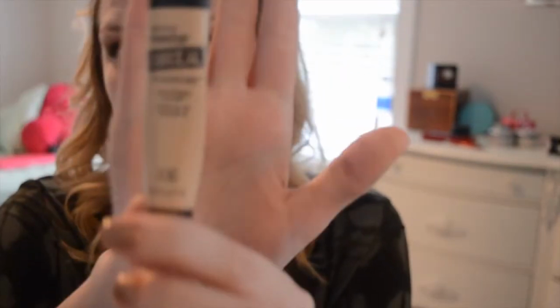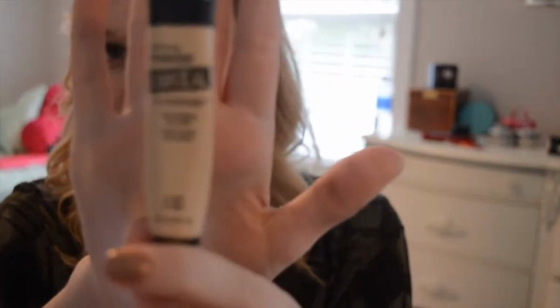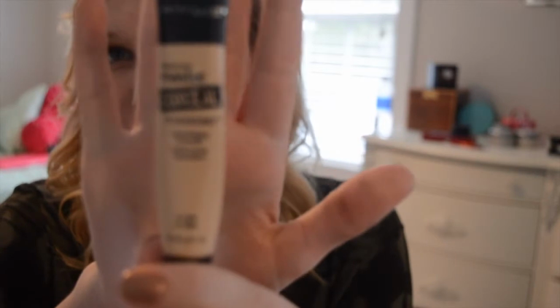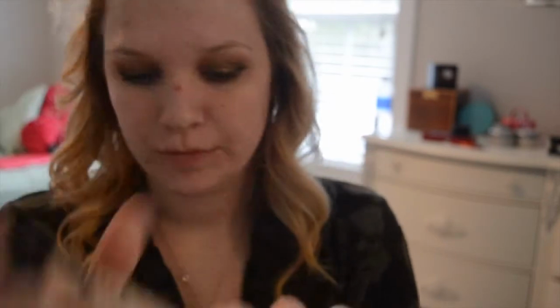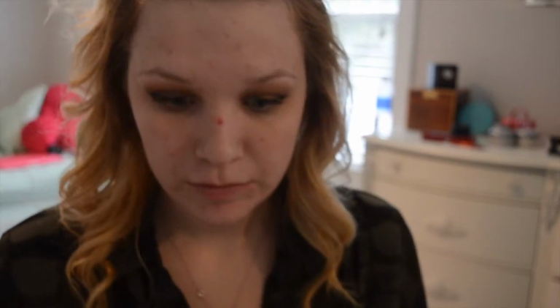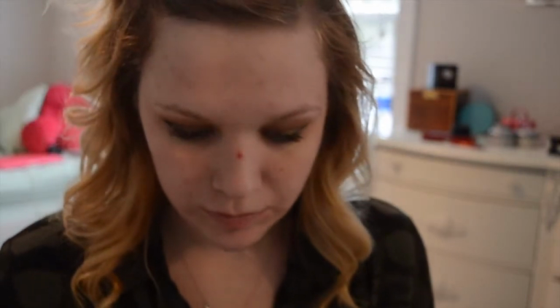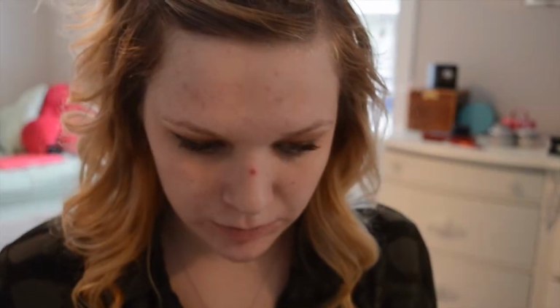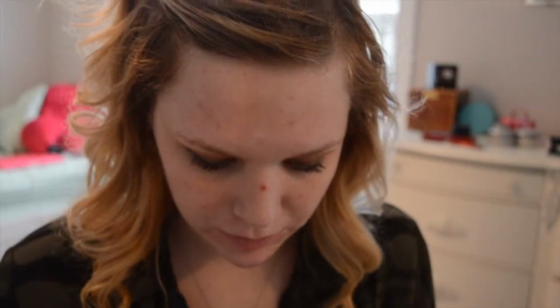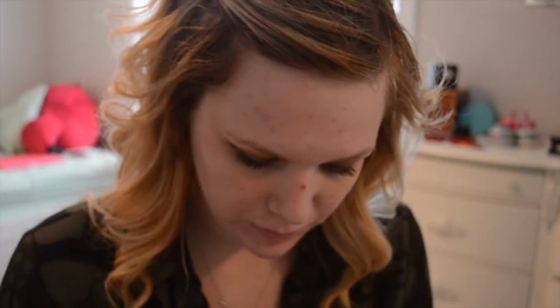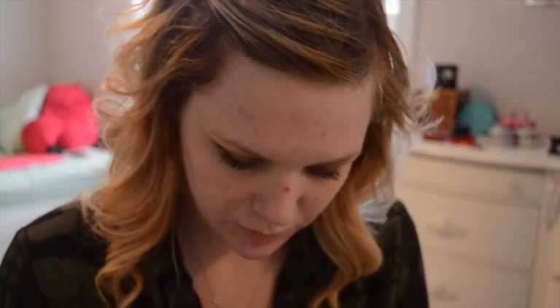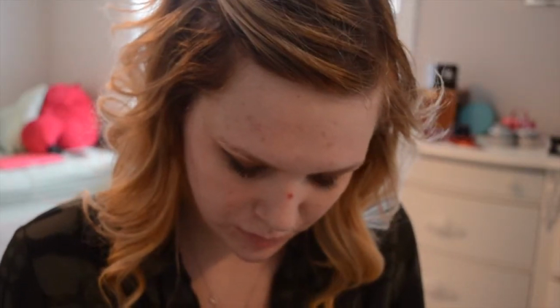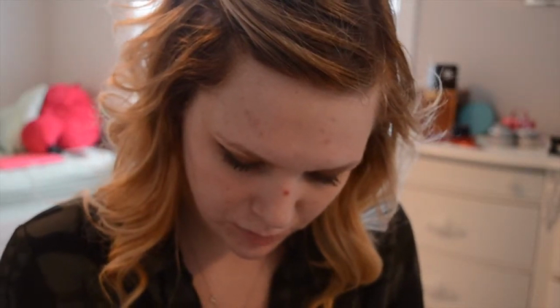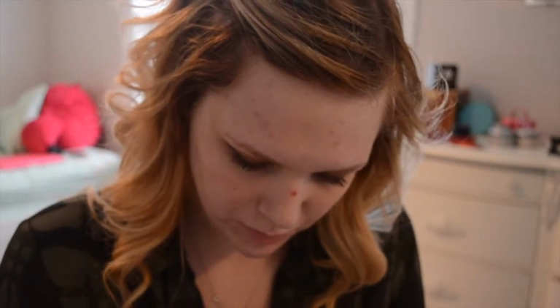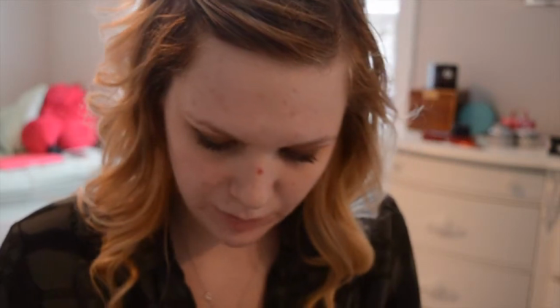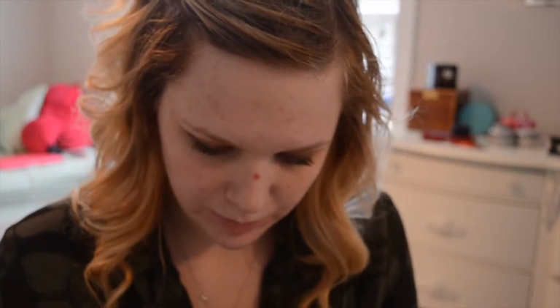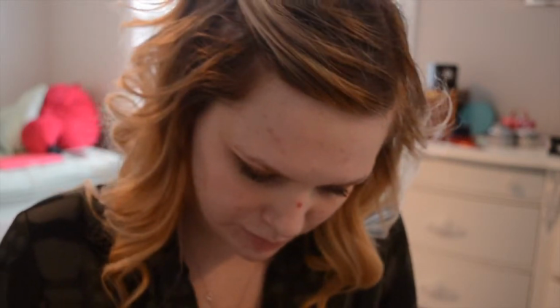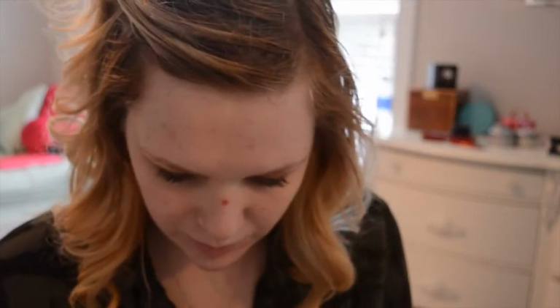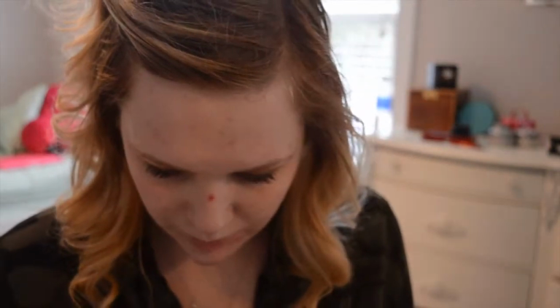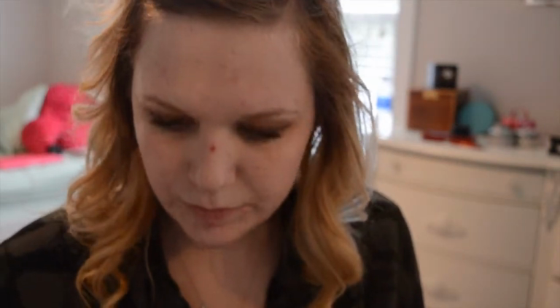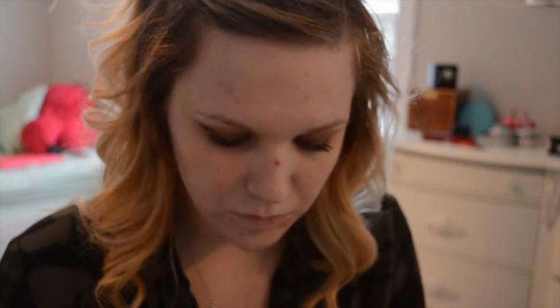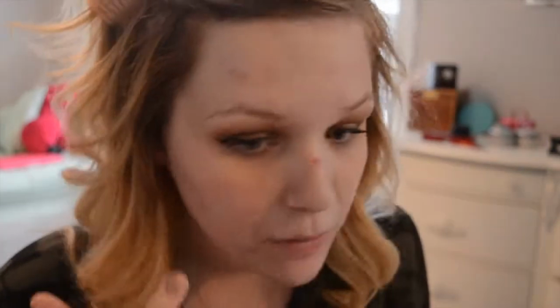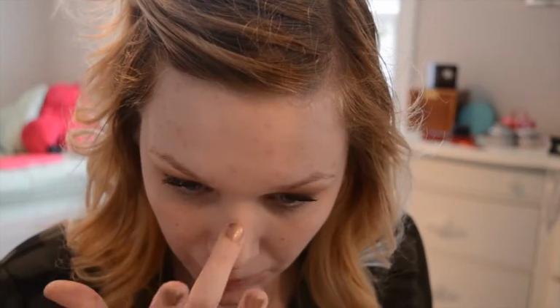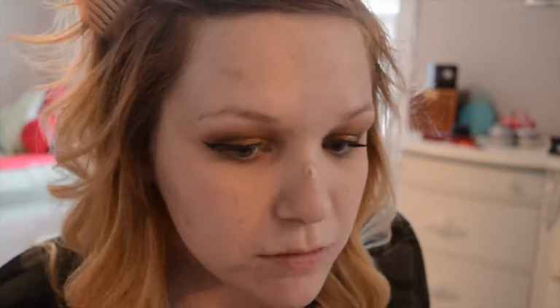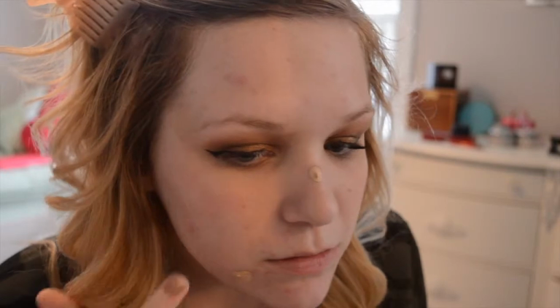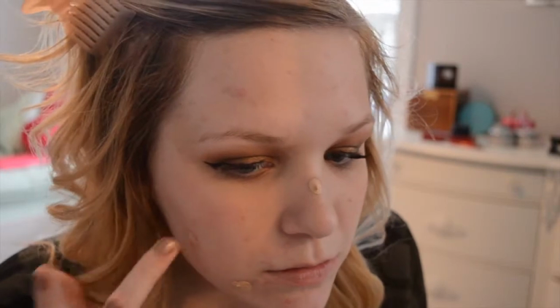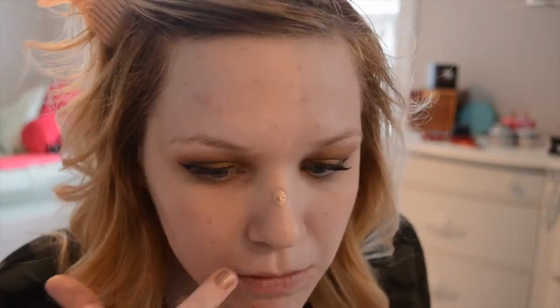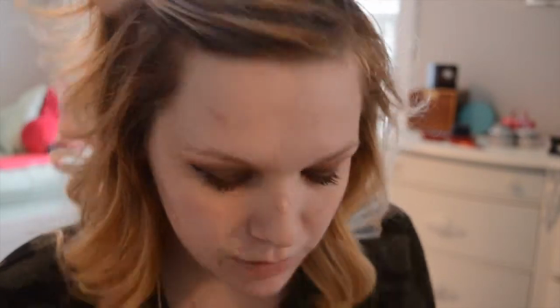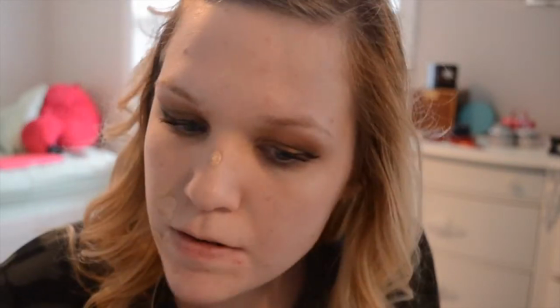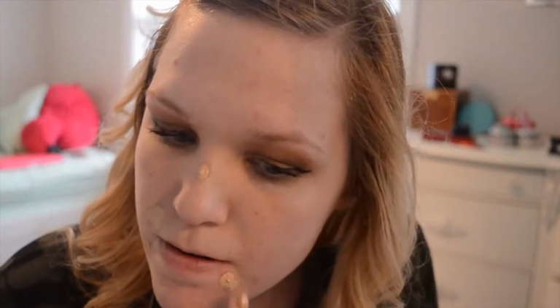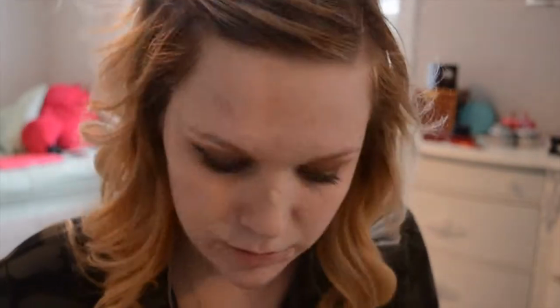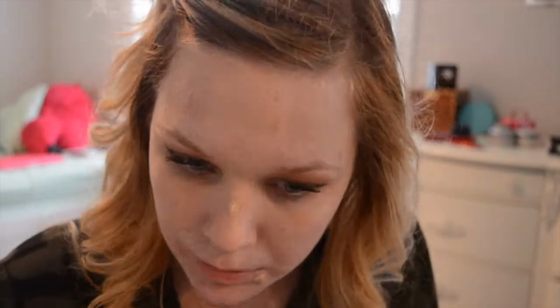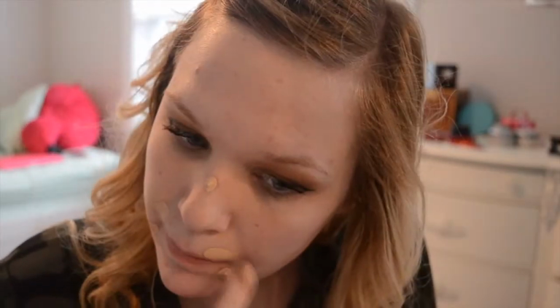And then I'm going to go ahead and do some minor concealing with the Maybelline Master Conceal in 20 Light. I am going to be going under my under eyes as well, just to get rid of those dark circles. And then I'll be blending it out with a damp Real Techniques sponge.